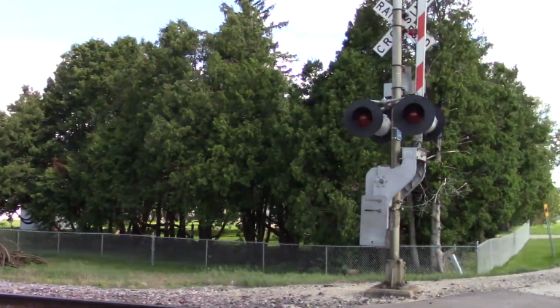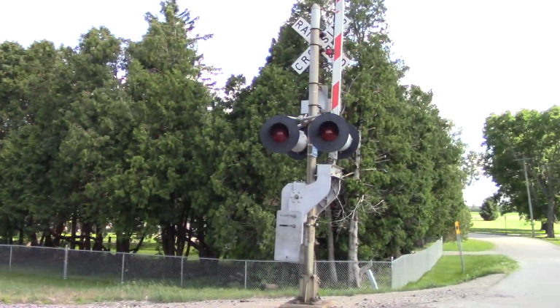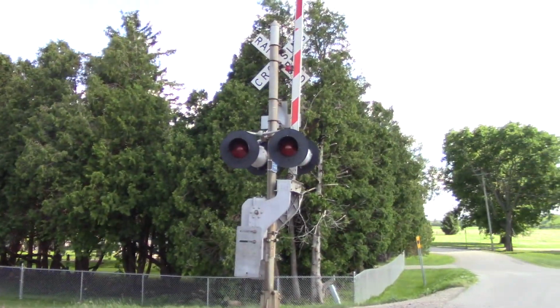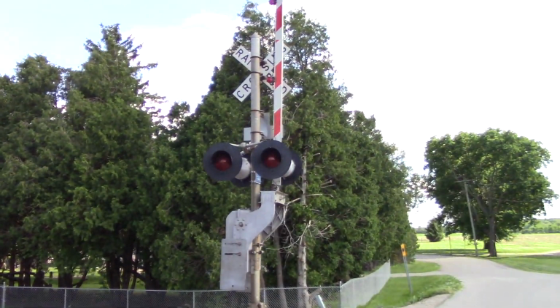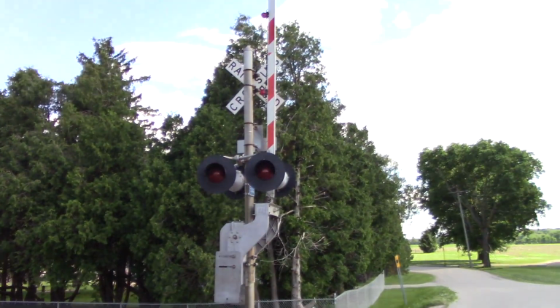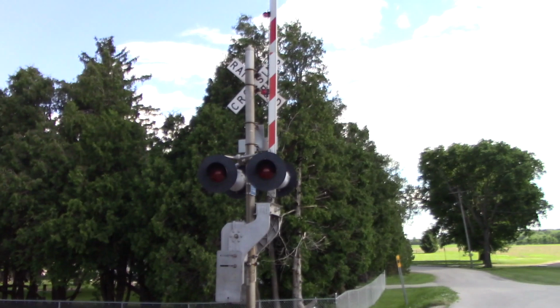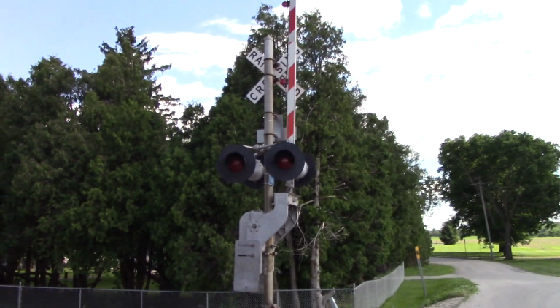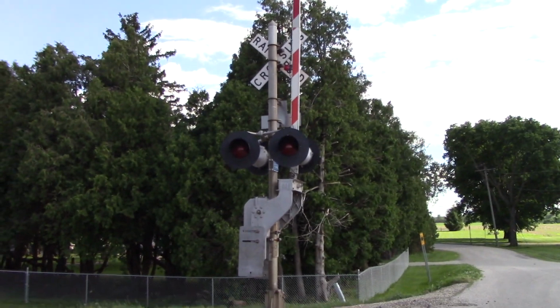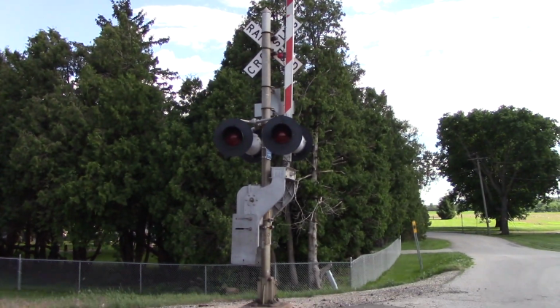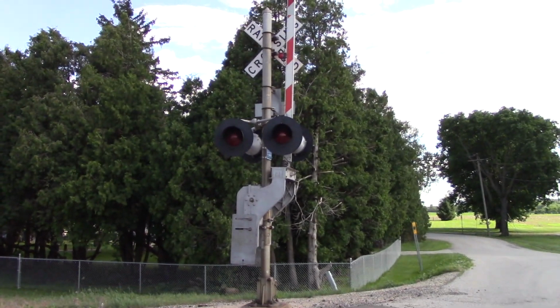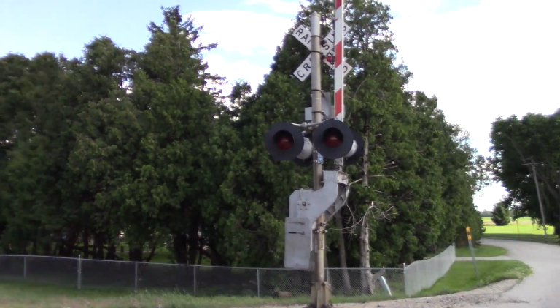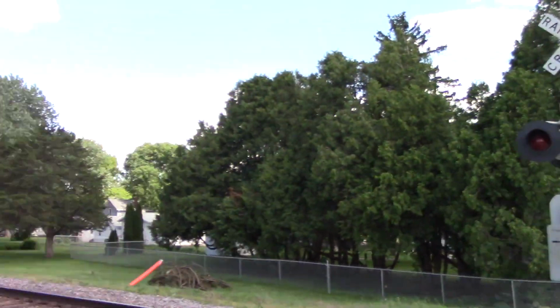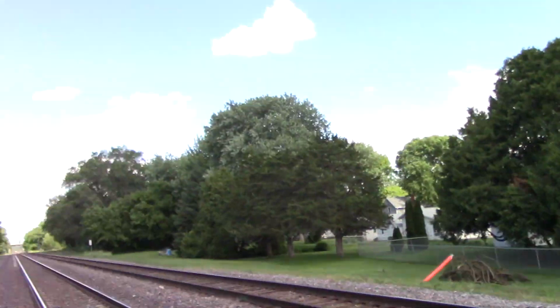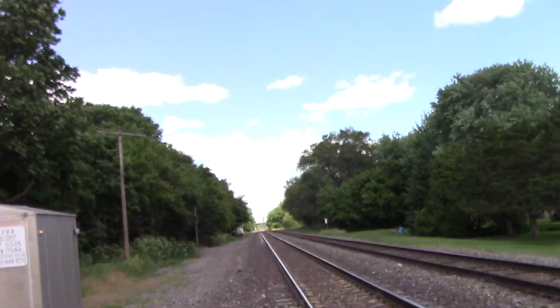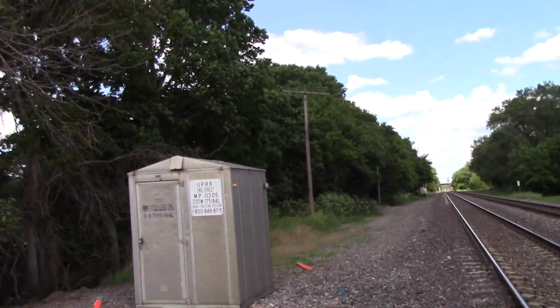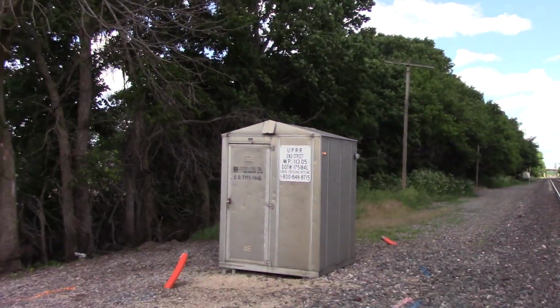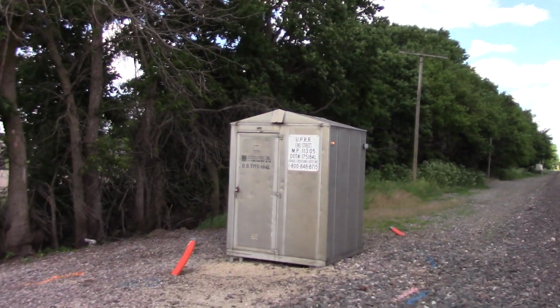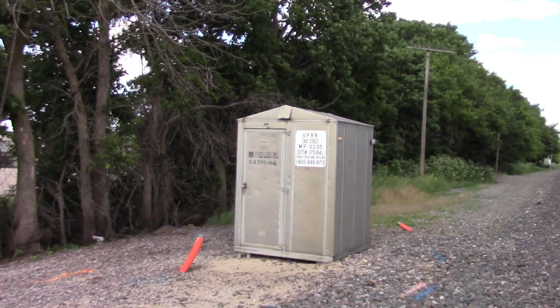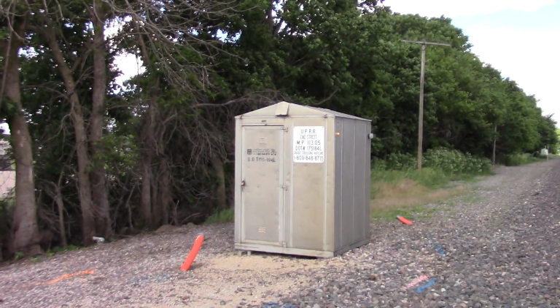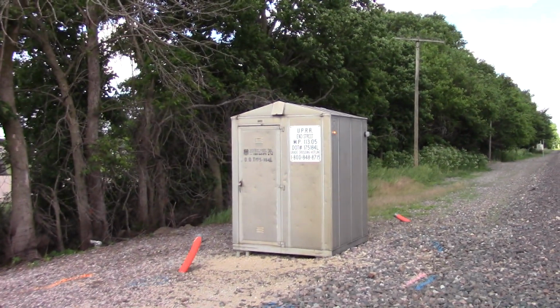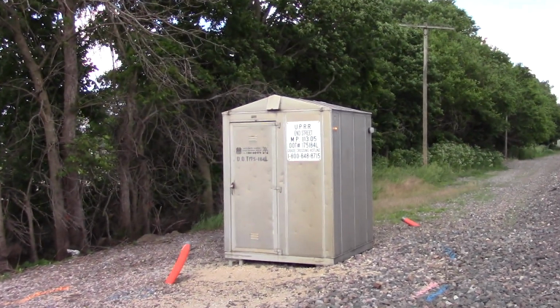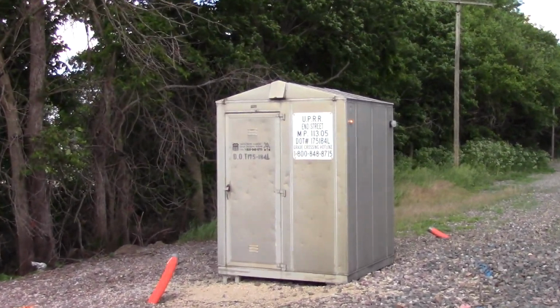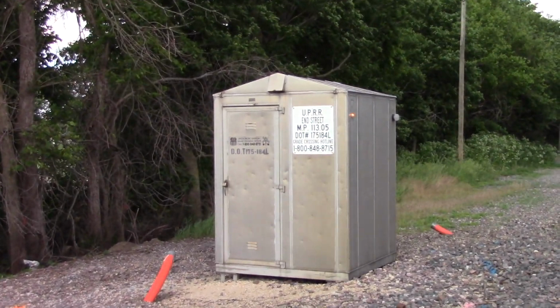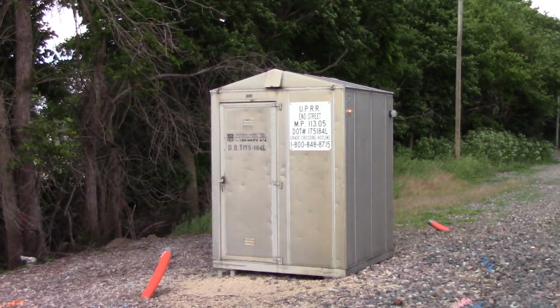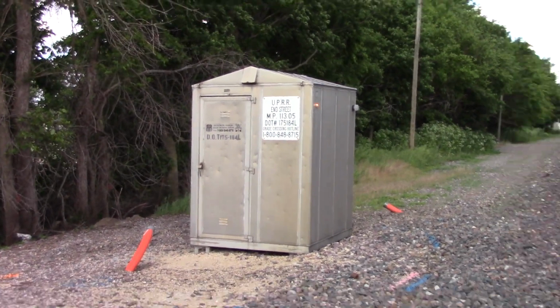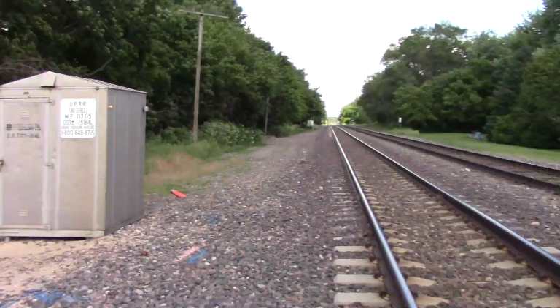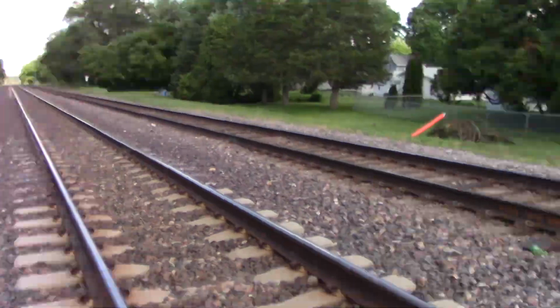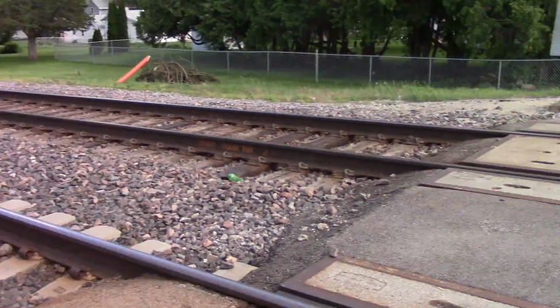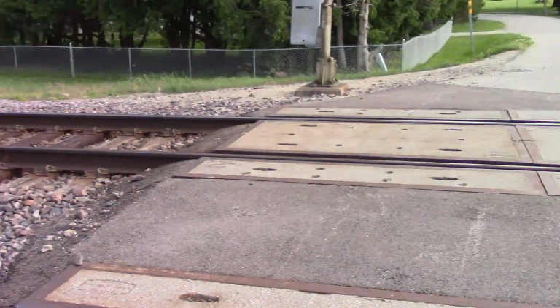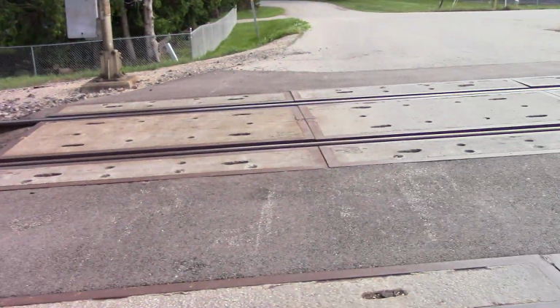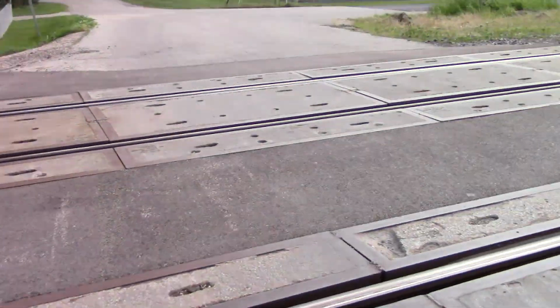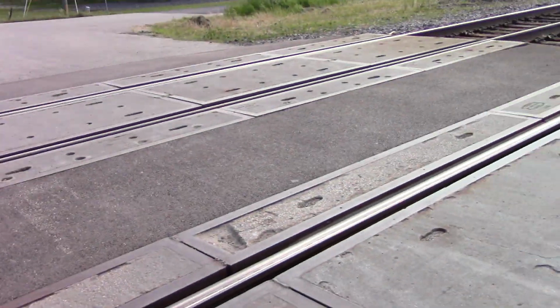Here's the back view of the southern signal. There's a relay bungalow in the northeast quadrant. The grade is all concrete.